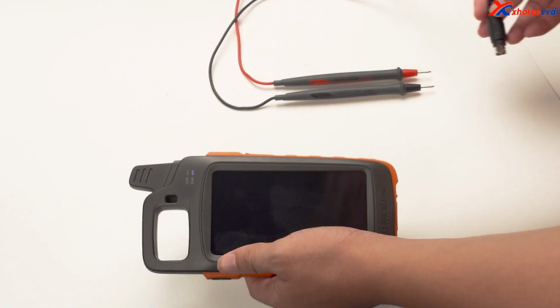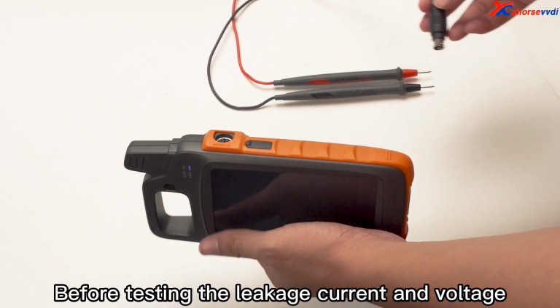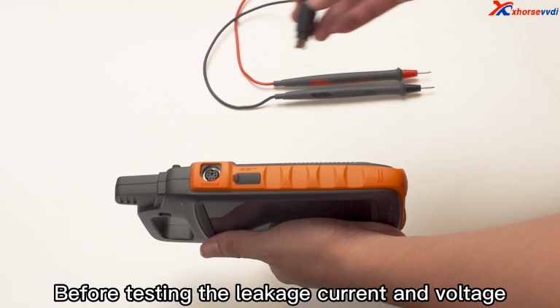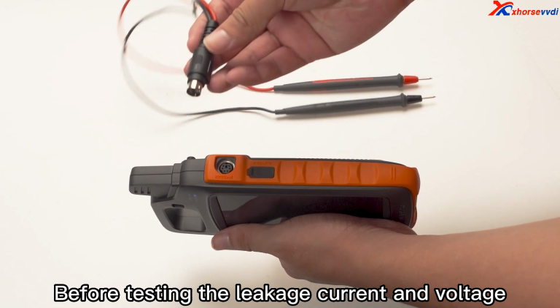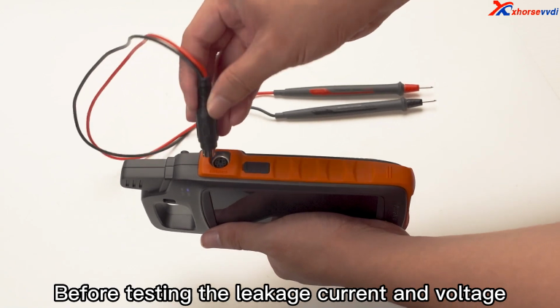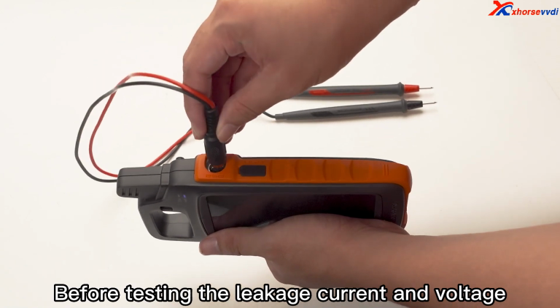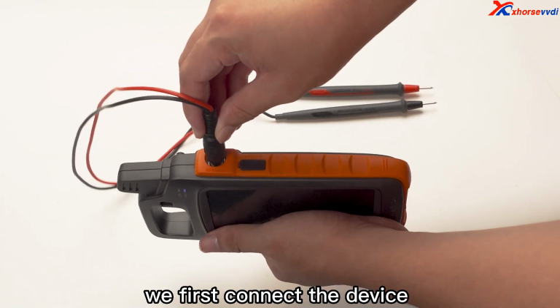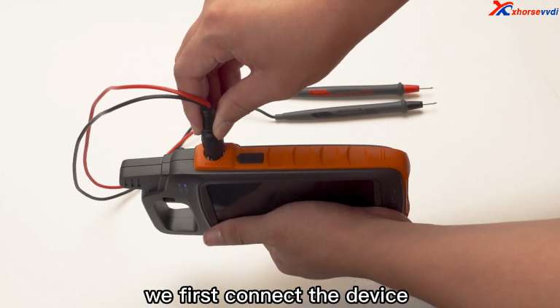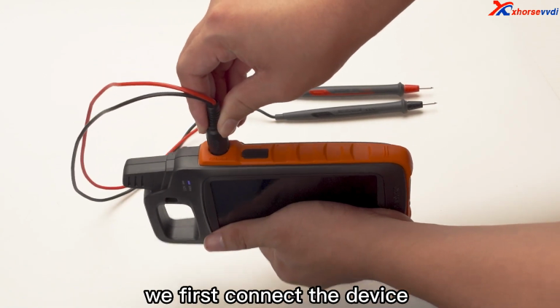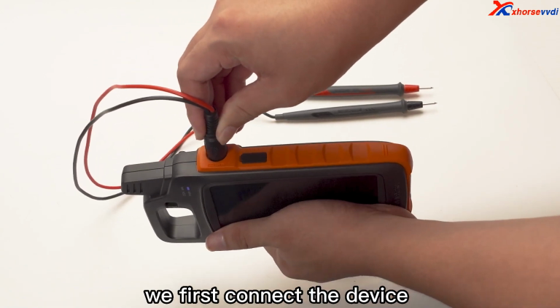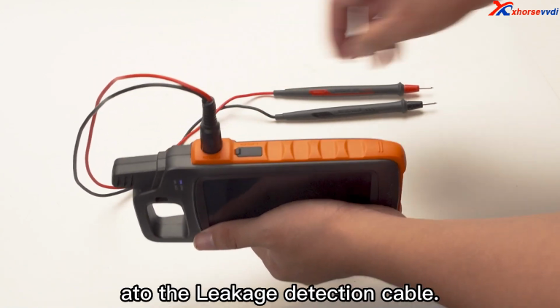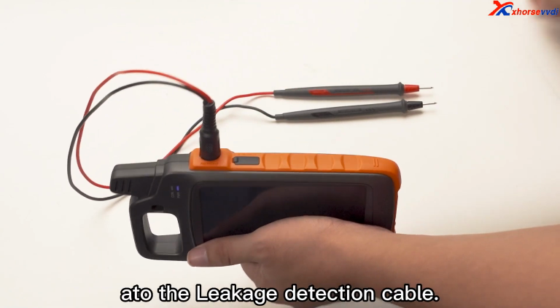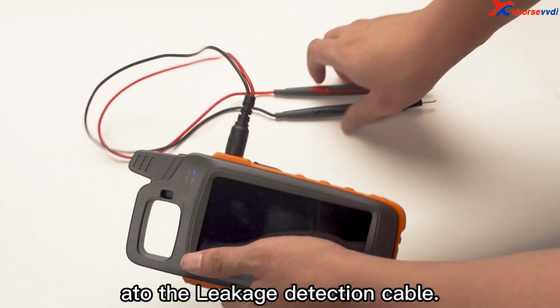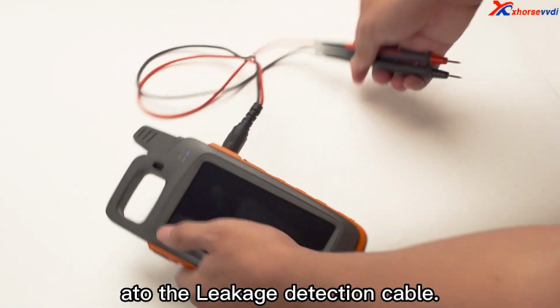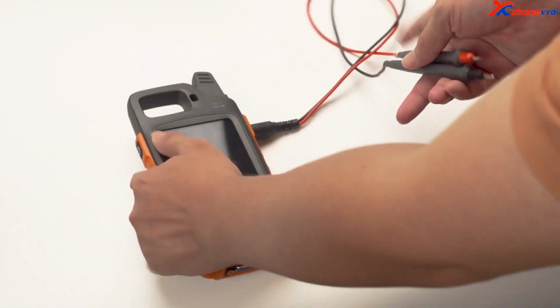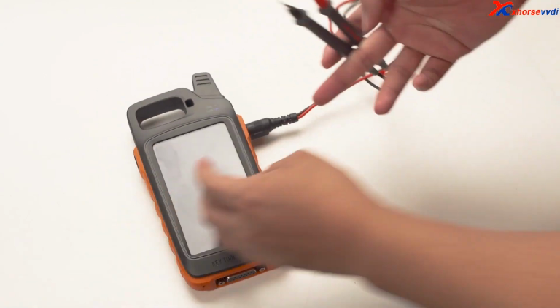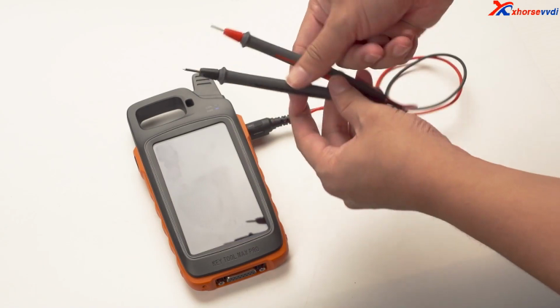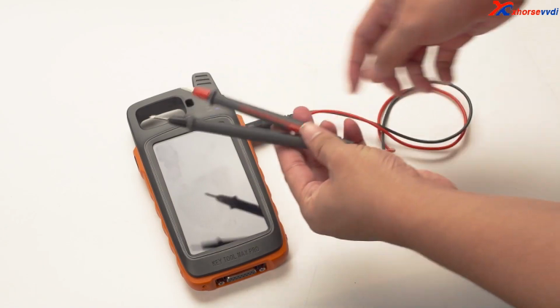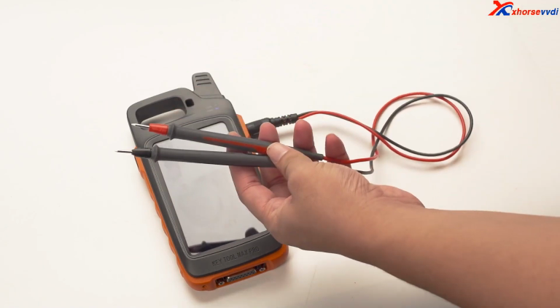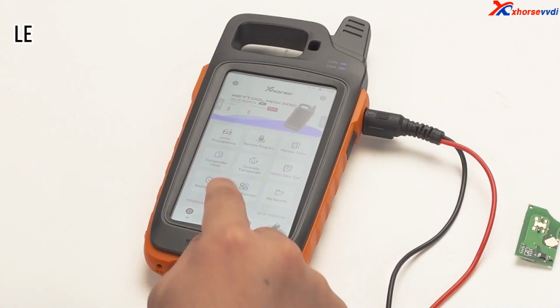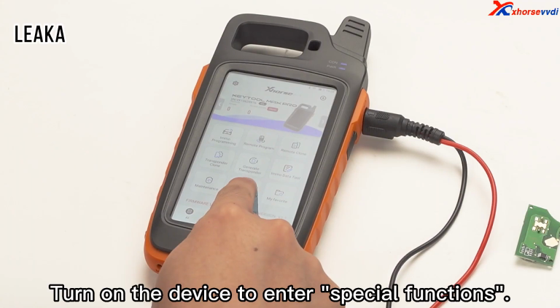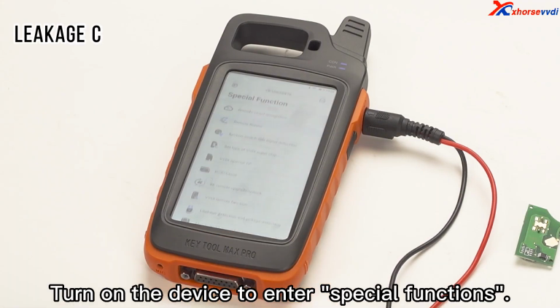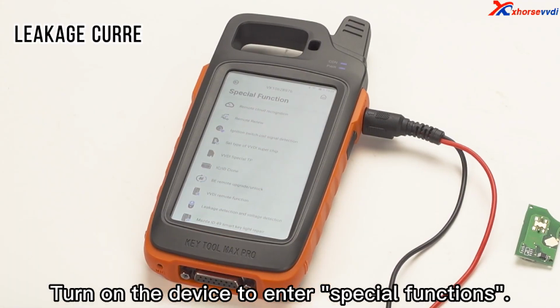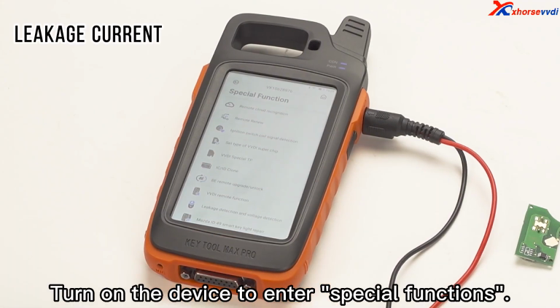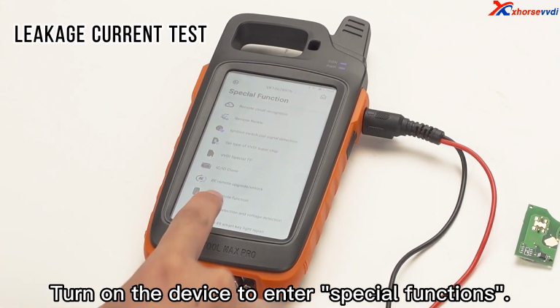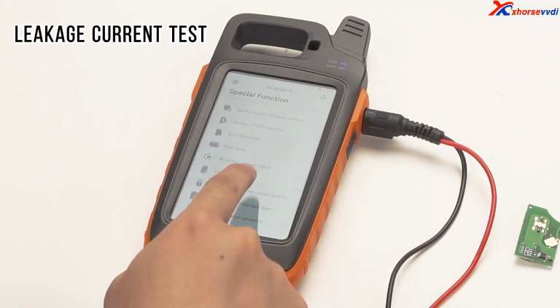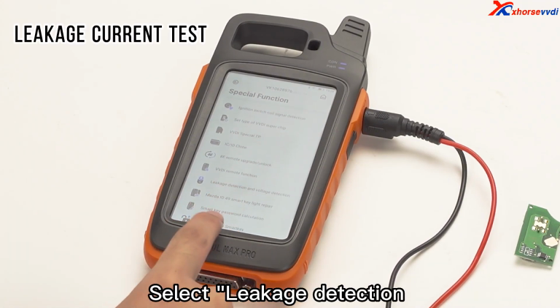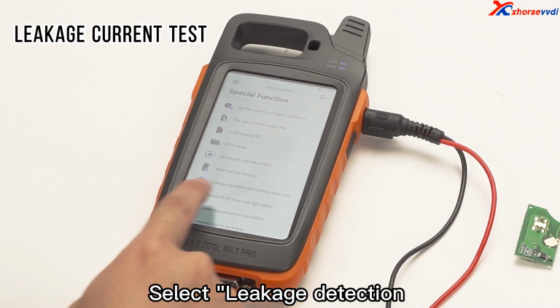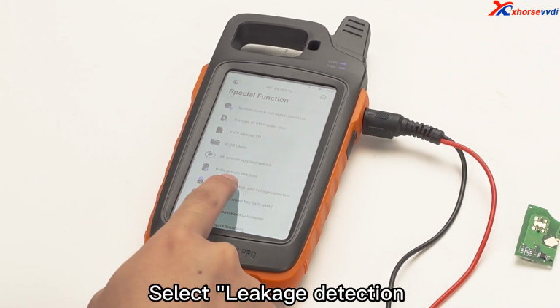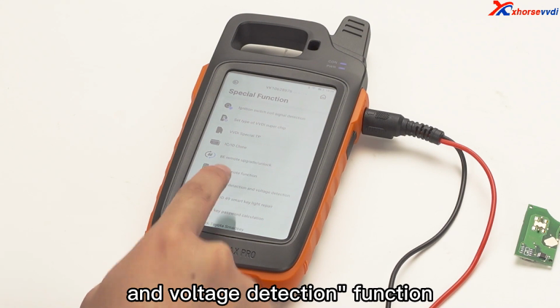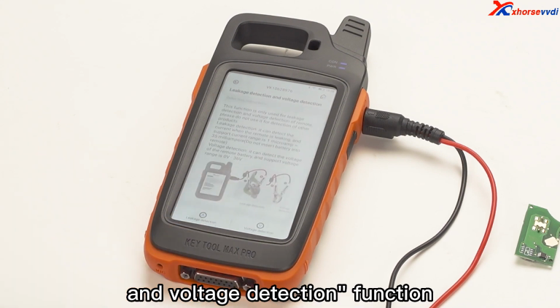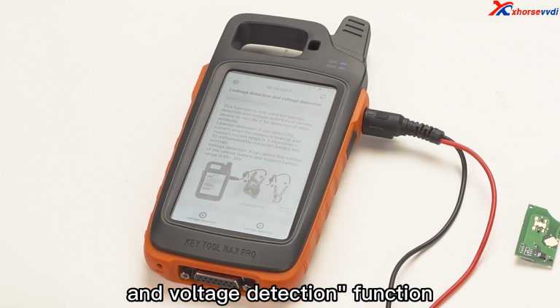Before testing the leakage current and voltage, we first connect the device to the leakage detection cable. Turn on the device to enter special functions and select the leakage detection and voltage detection function.